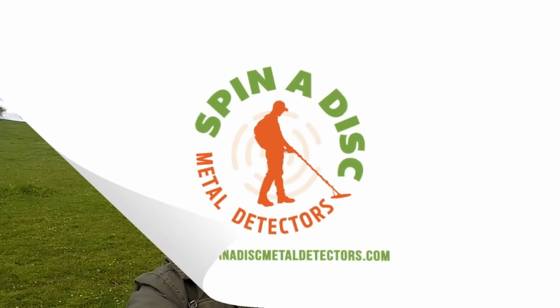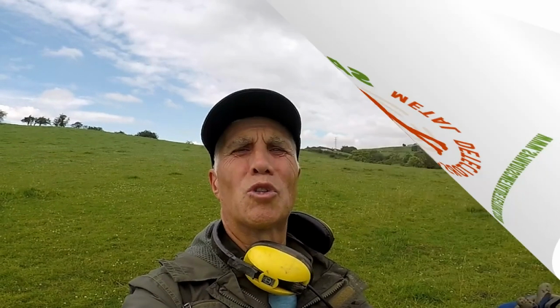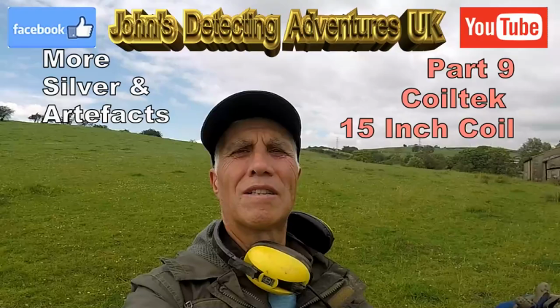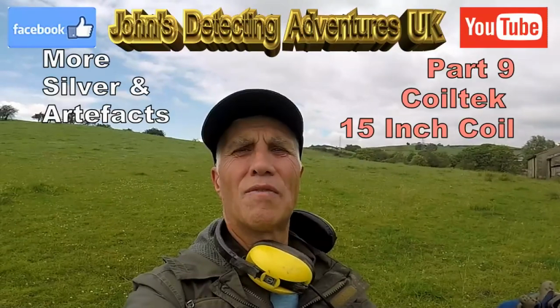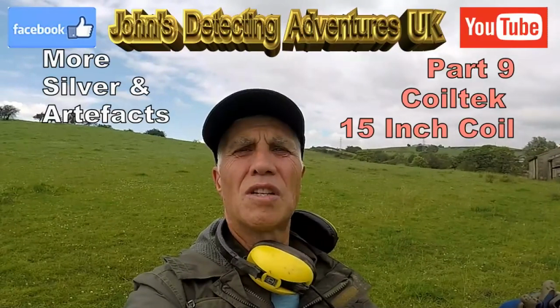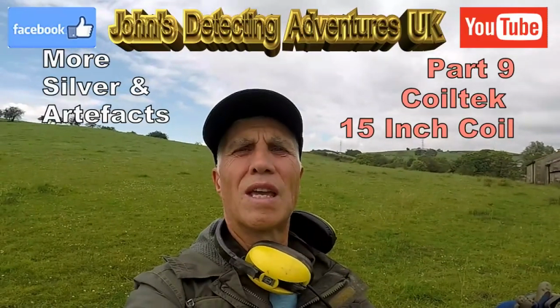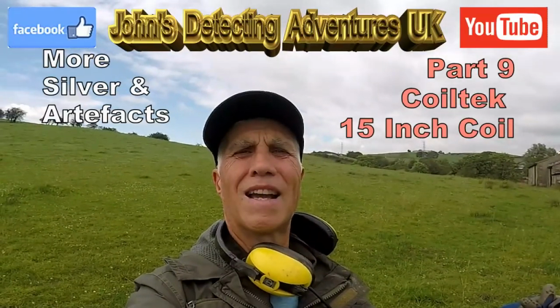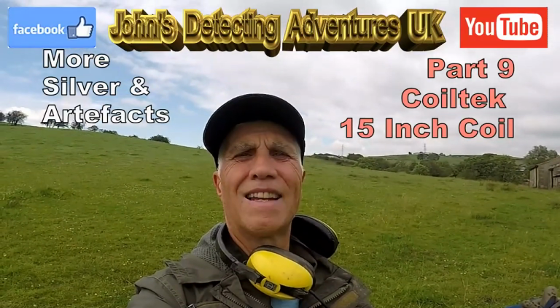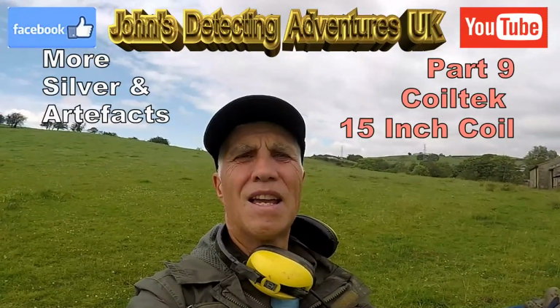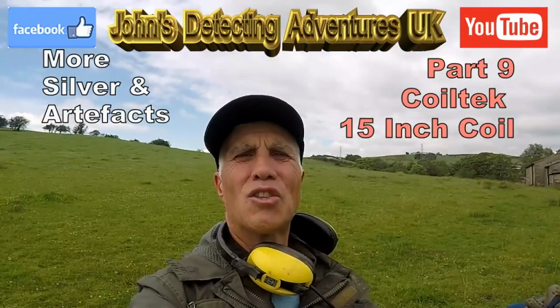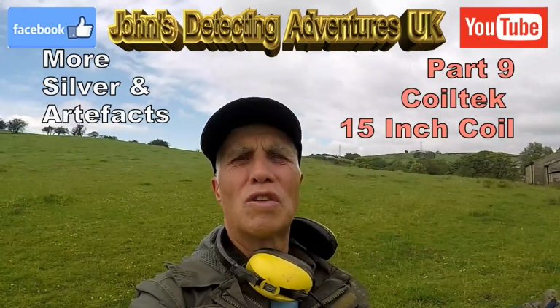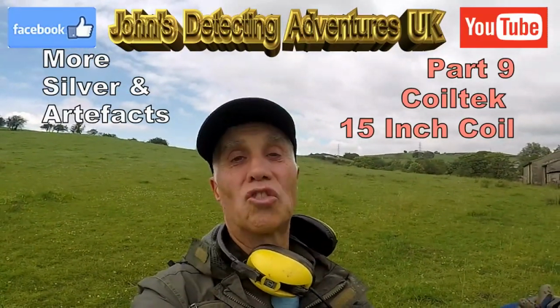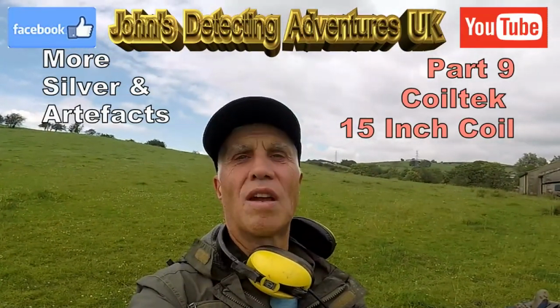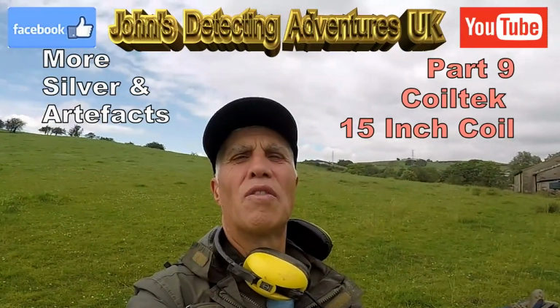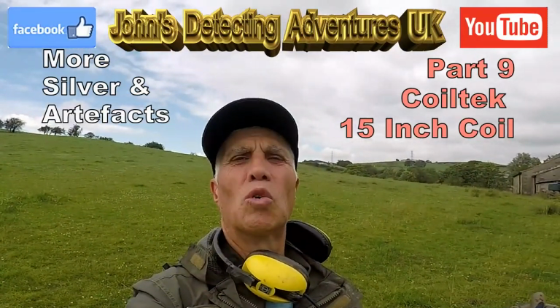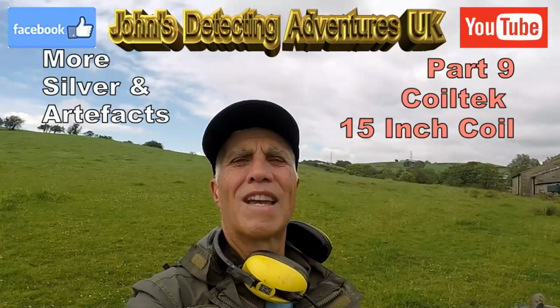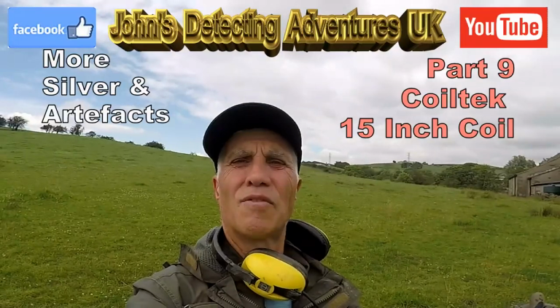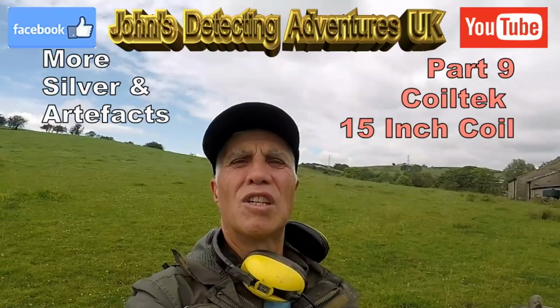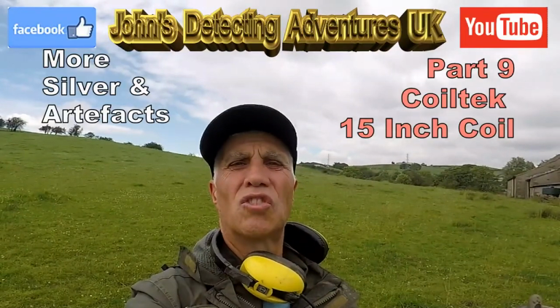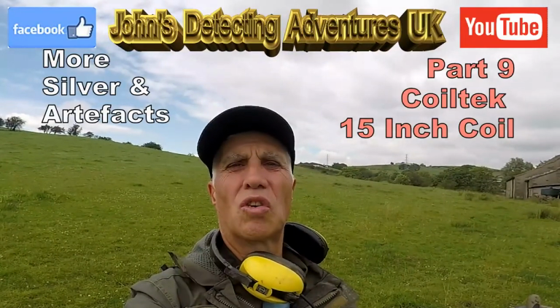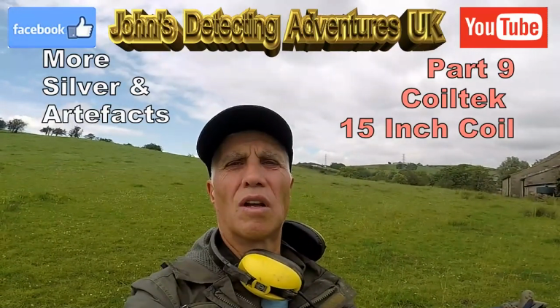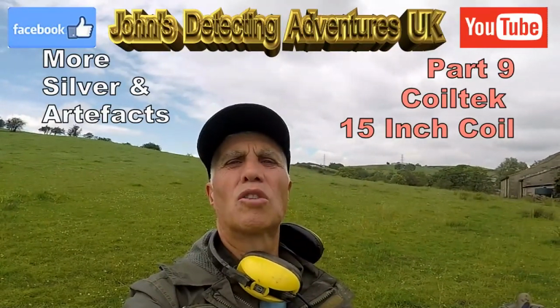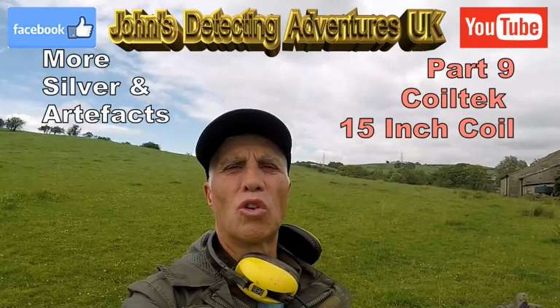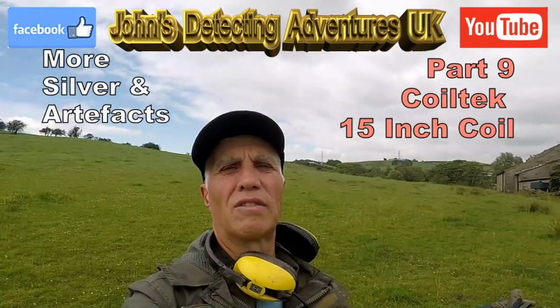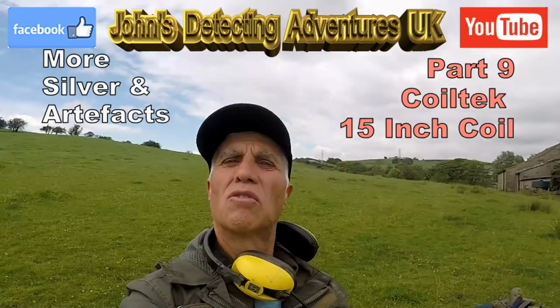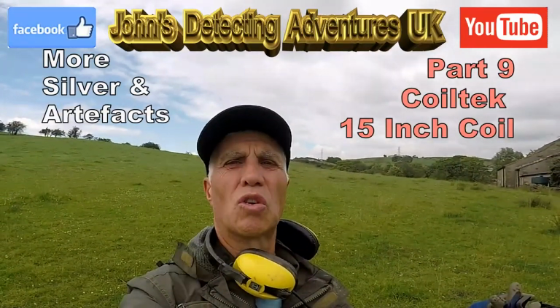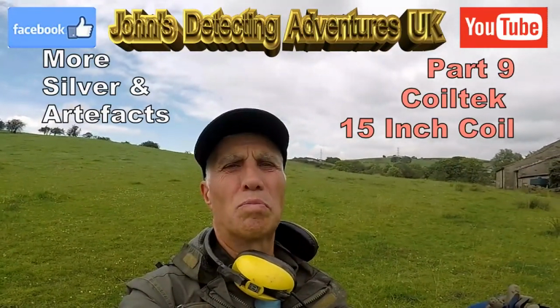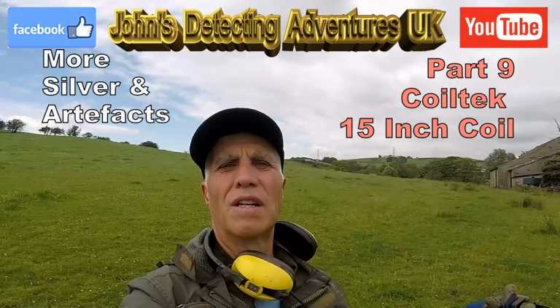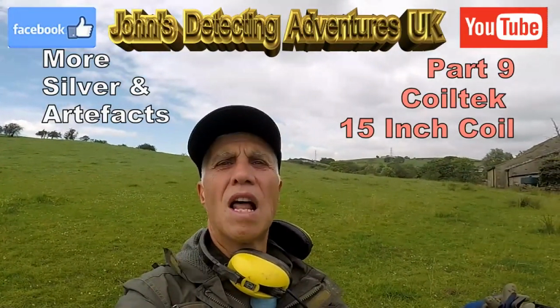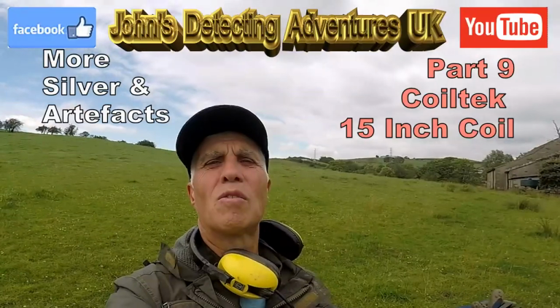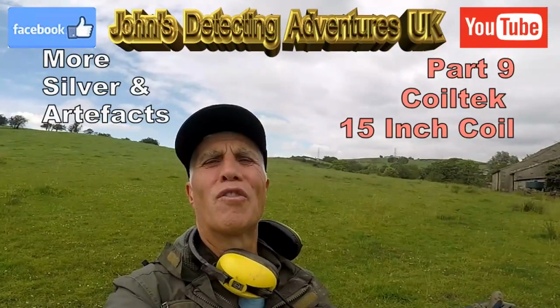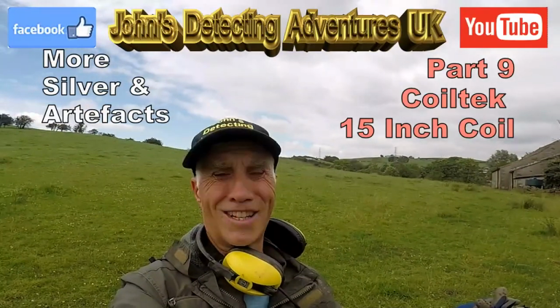Welcome to John's Metal Detecting Adventures. Here we are again searching for history with the Cooltech 15-inch search coil. I just love that search coil — it's brilliant. Let's see what we're going to find today.